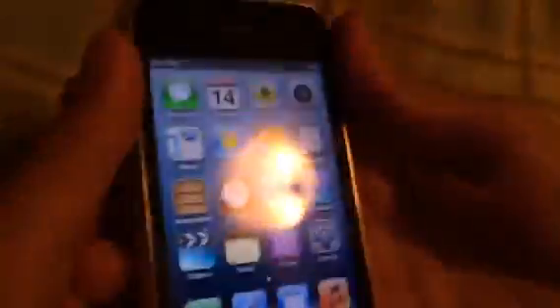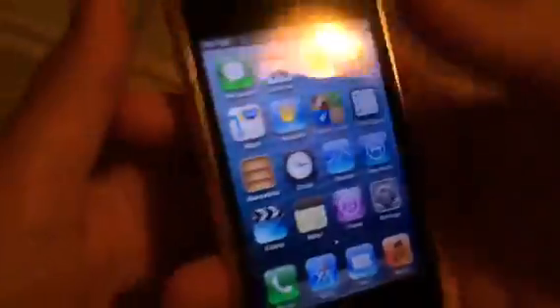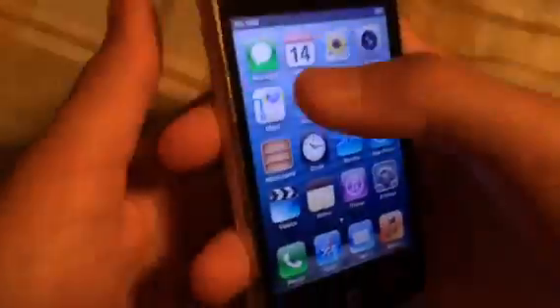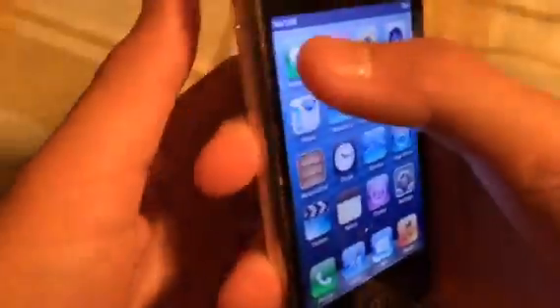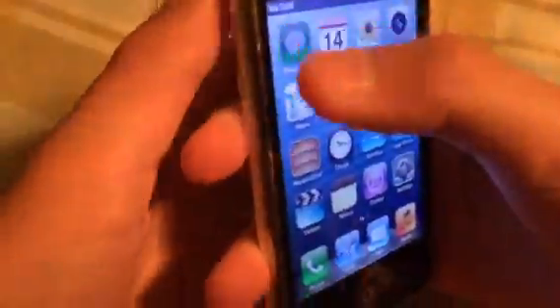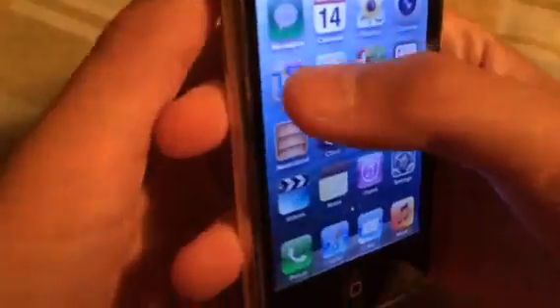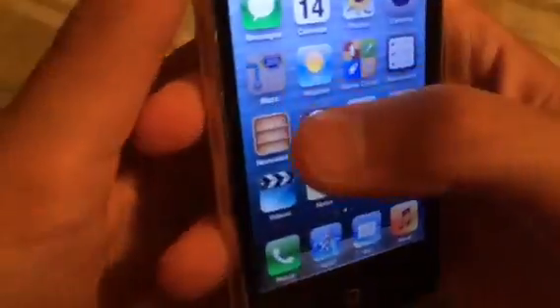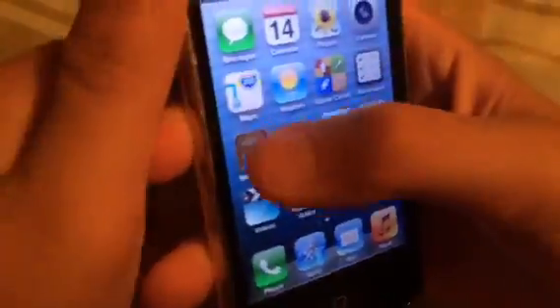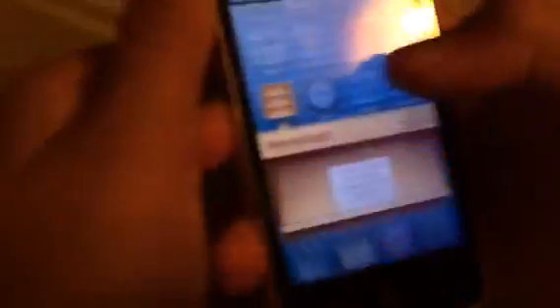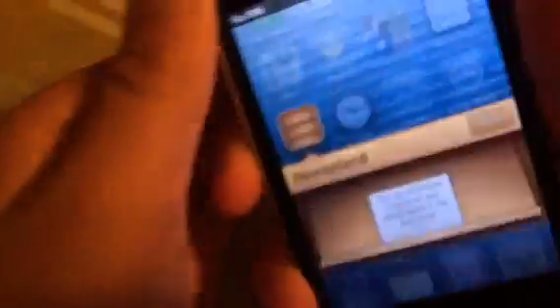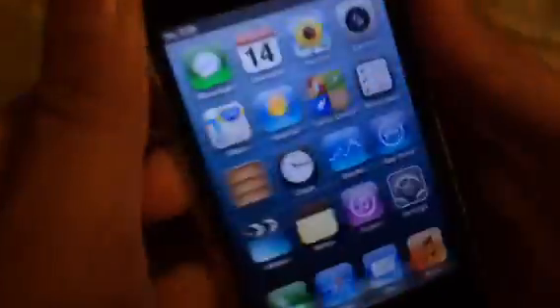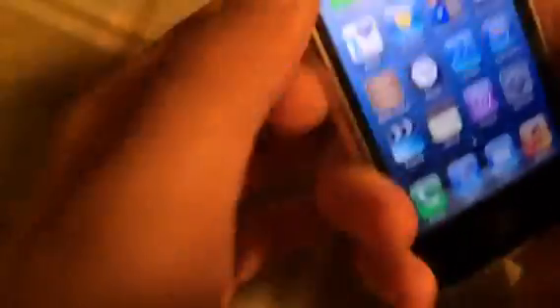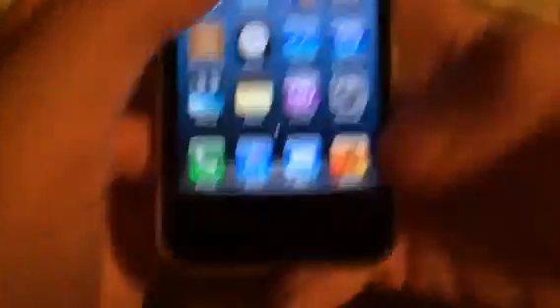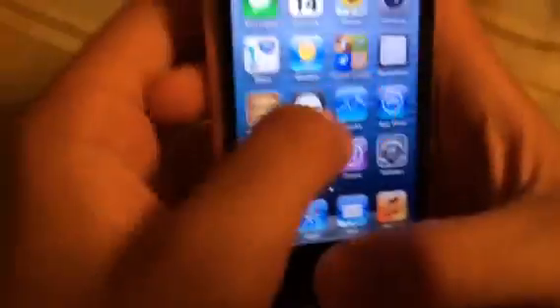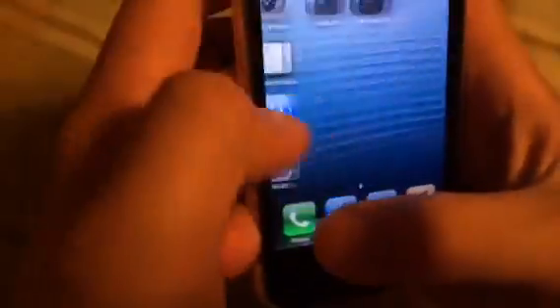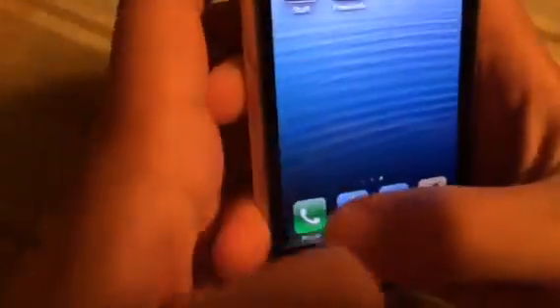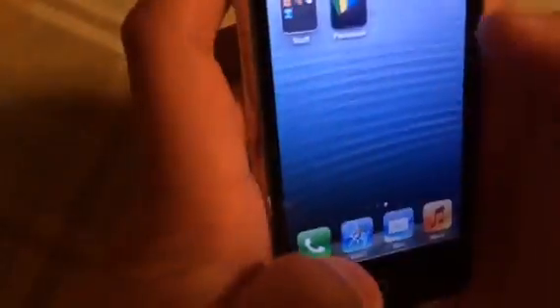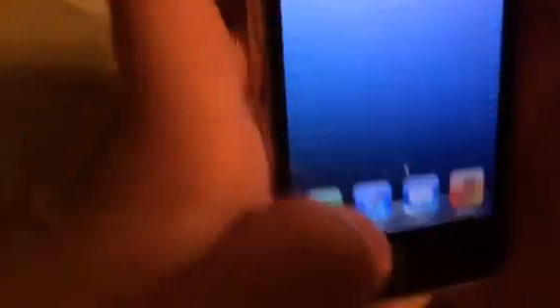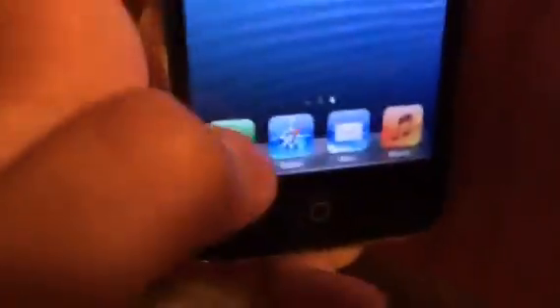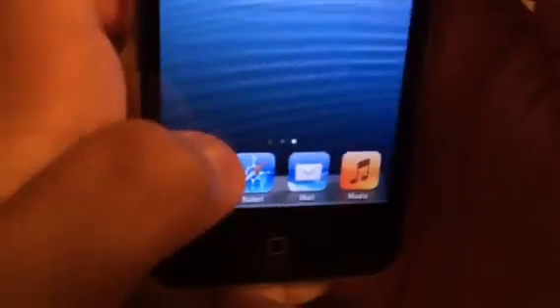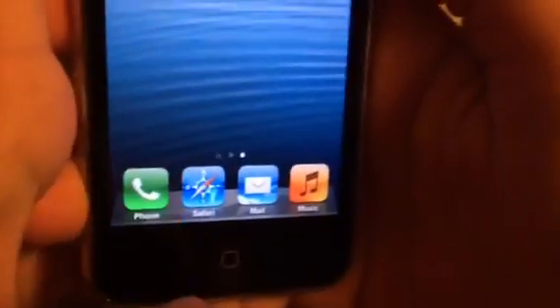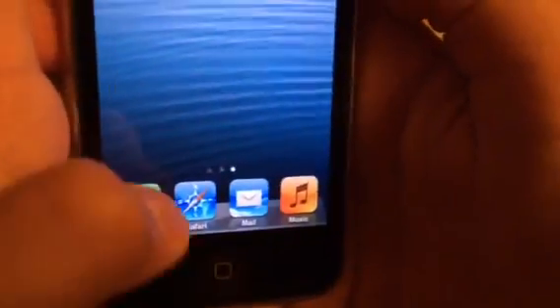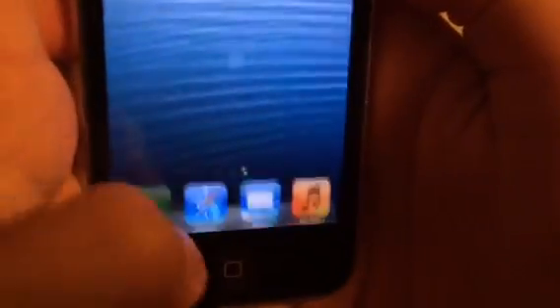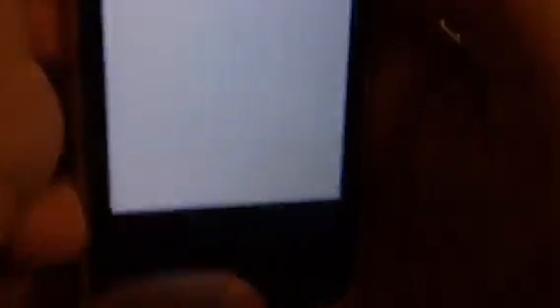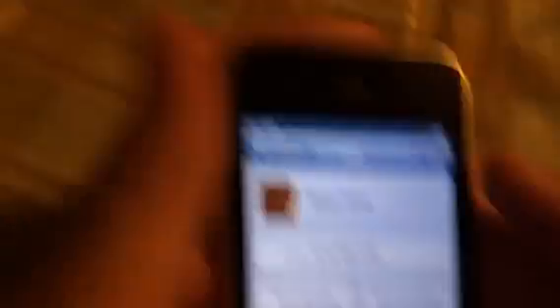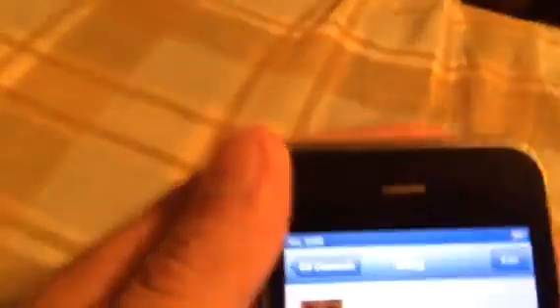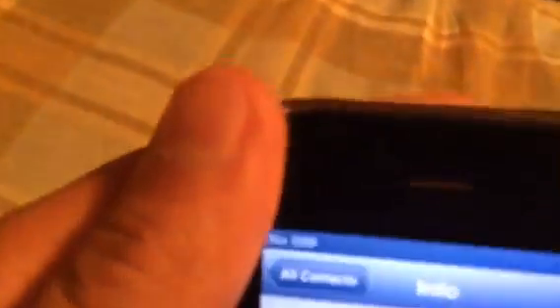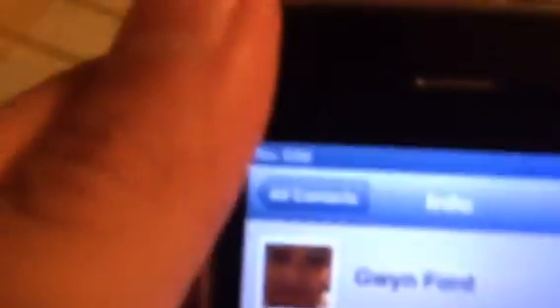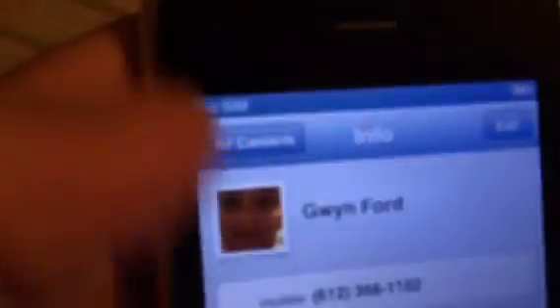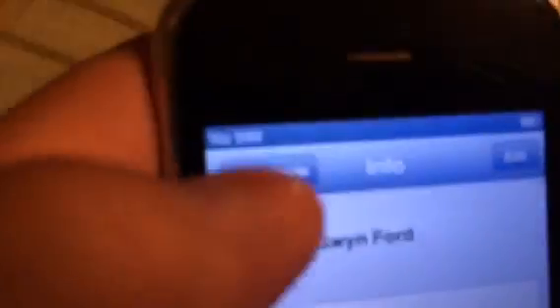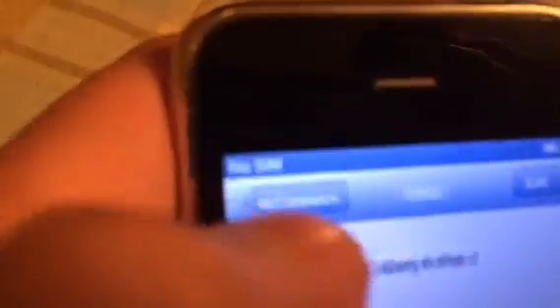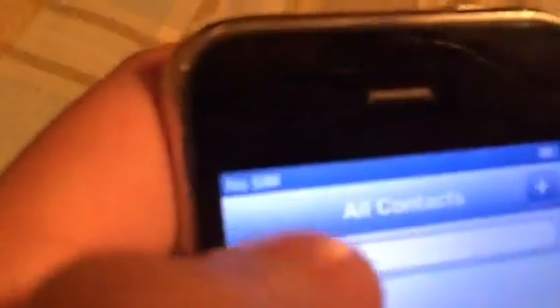Guys, remember you can't open any apps. There's only one app you can open, and it's the phone app. But this phone has no service, as you guys can see.